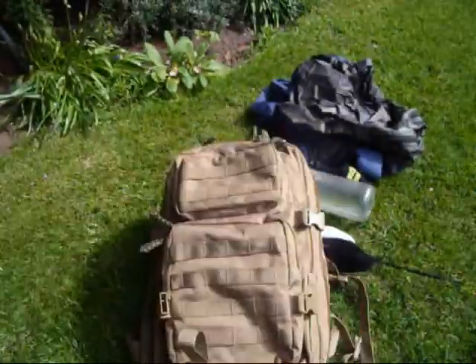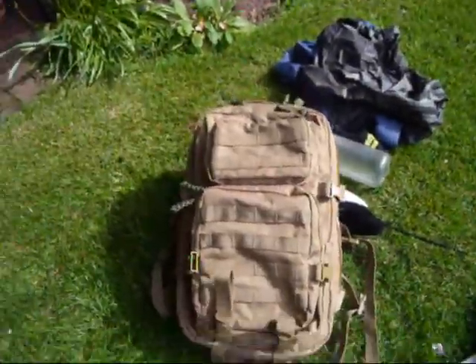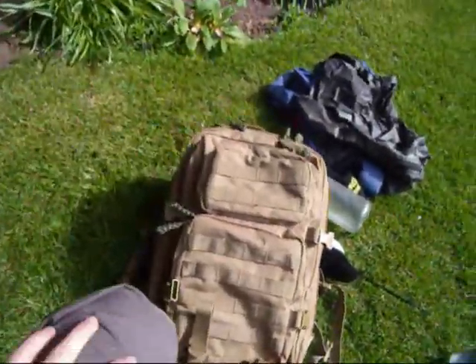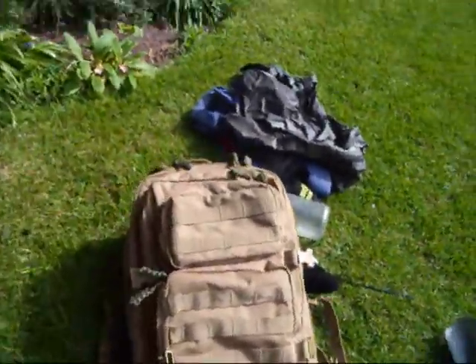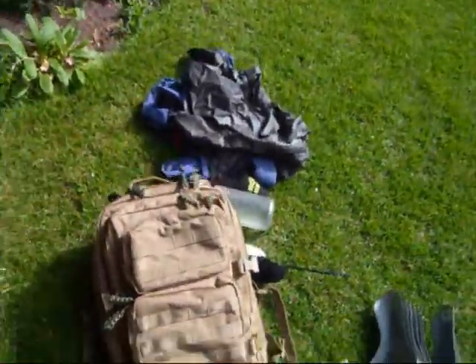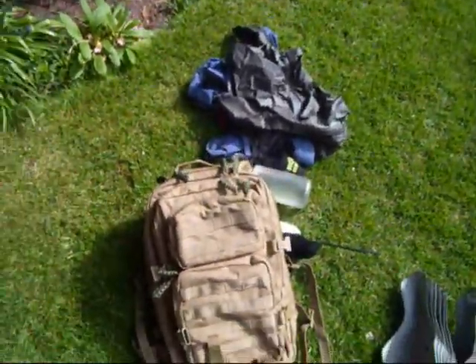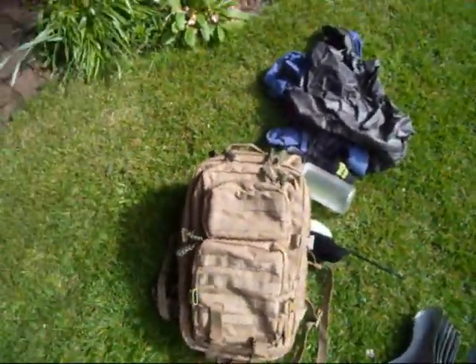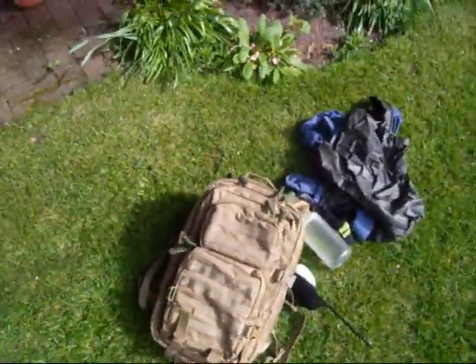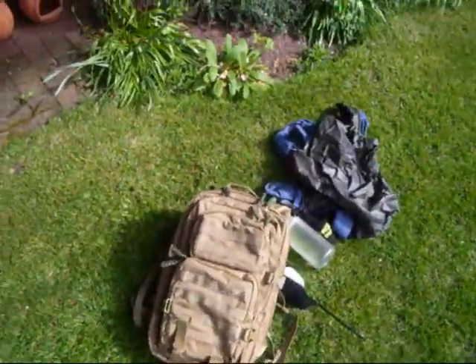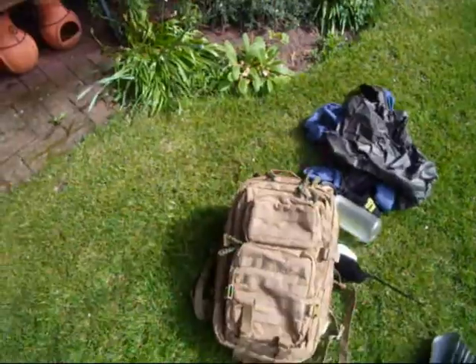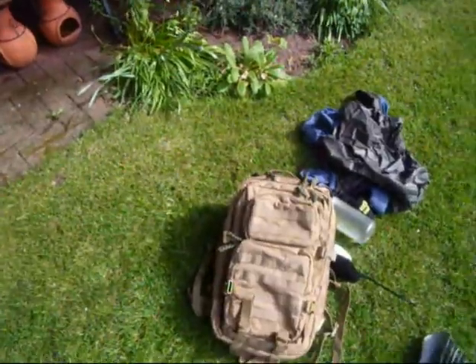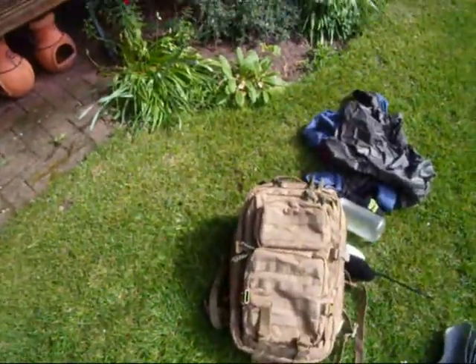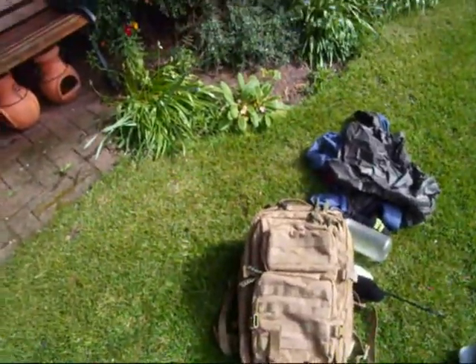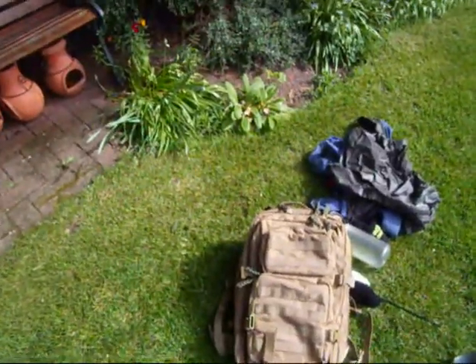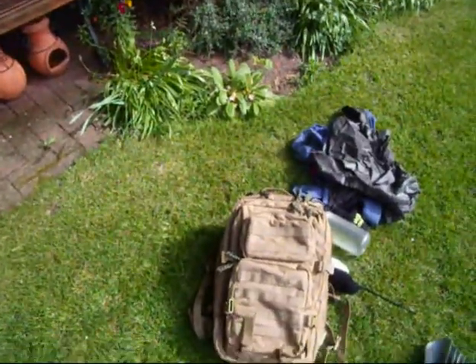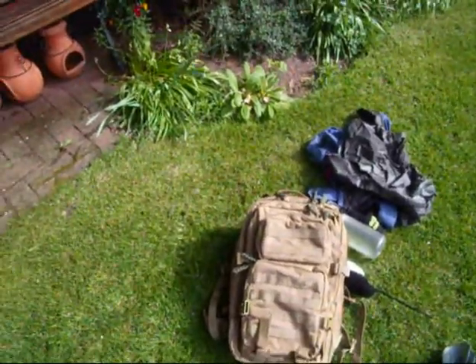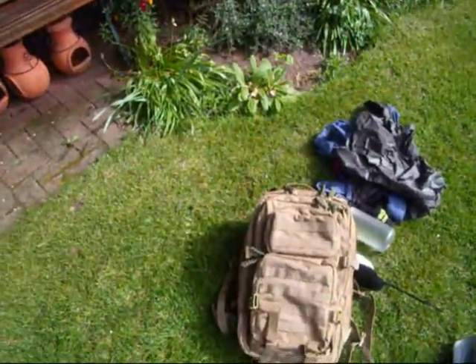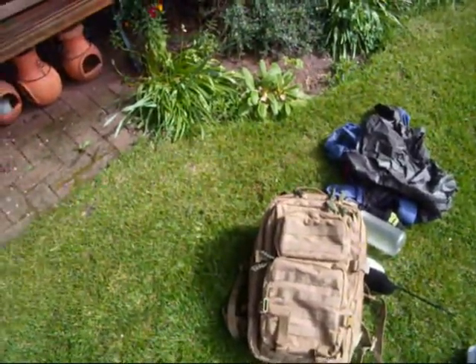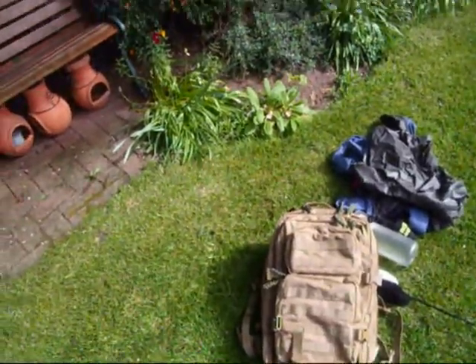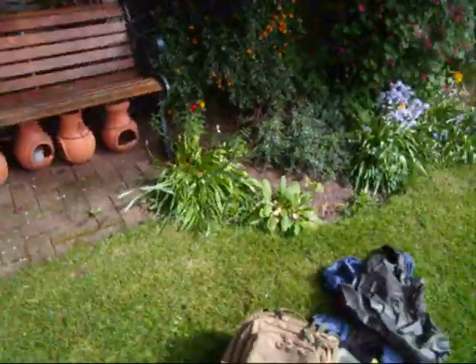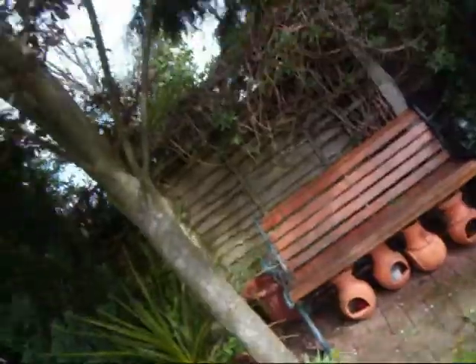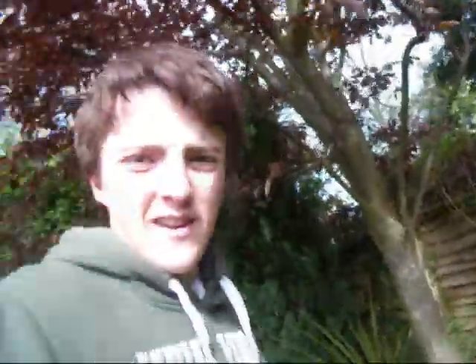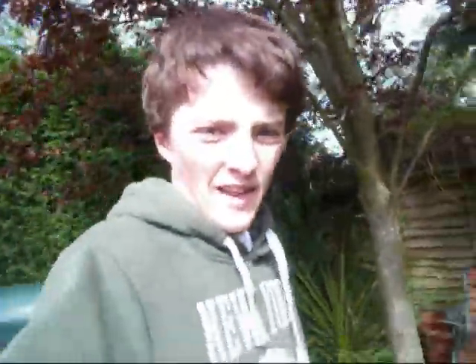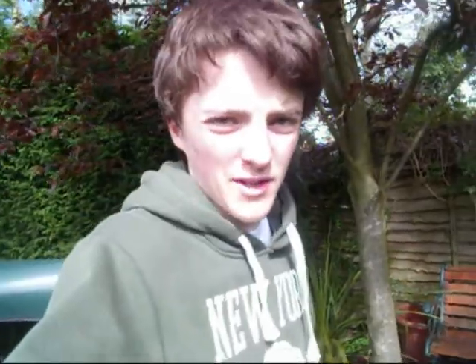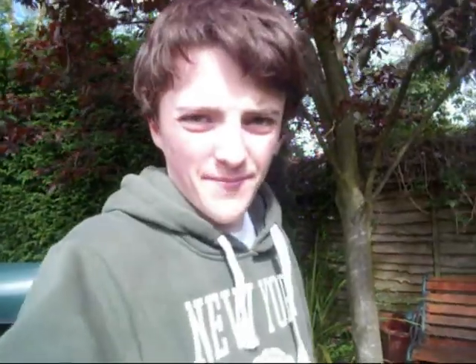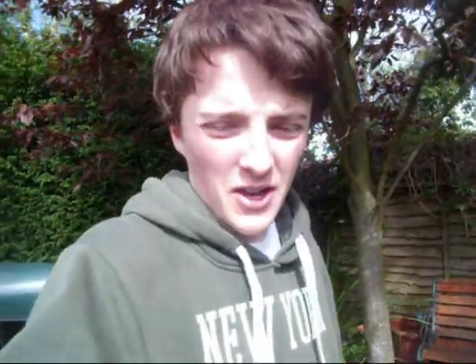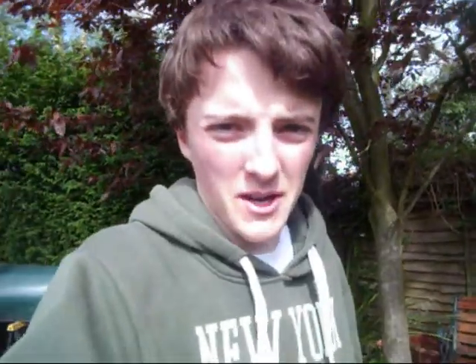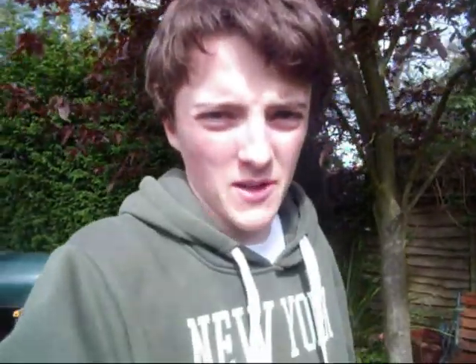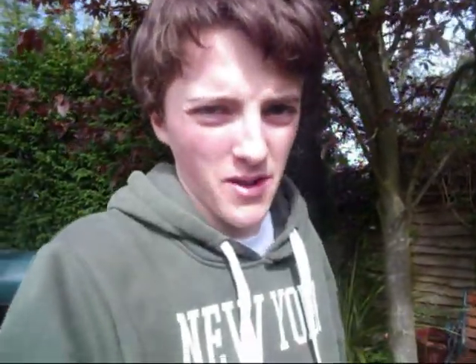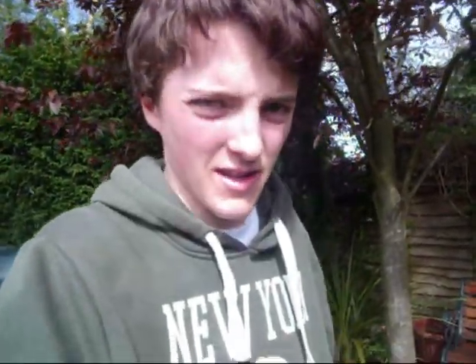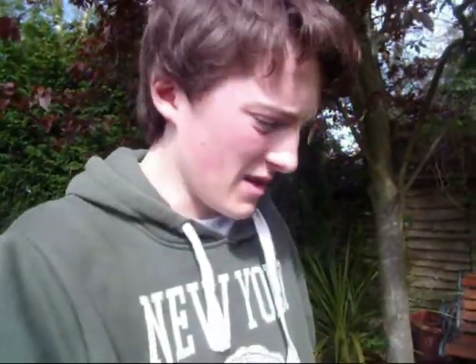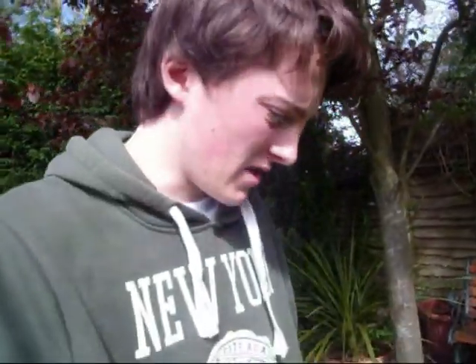So yeah, thanks for watching, hope you enjoyed this little review of my Miltec Molle Assault Pack. Like, comment, and subscribe — cheers.